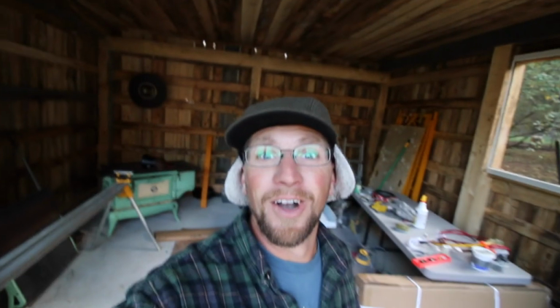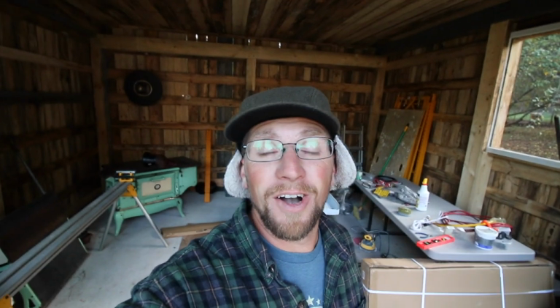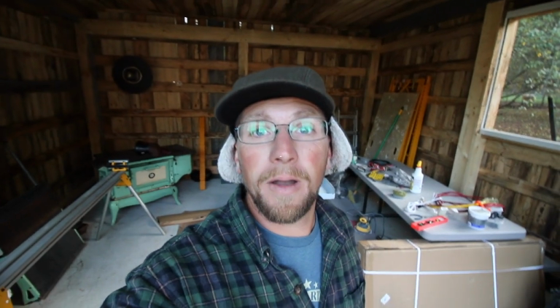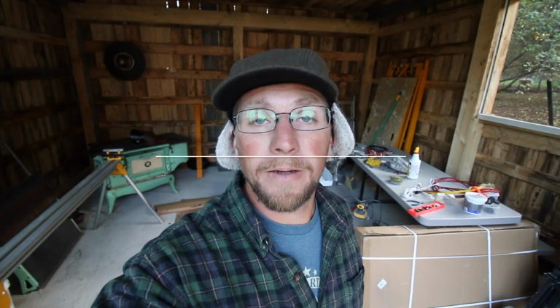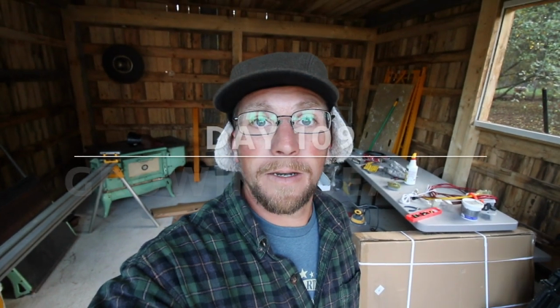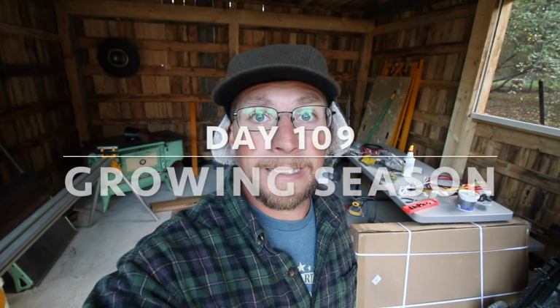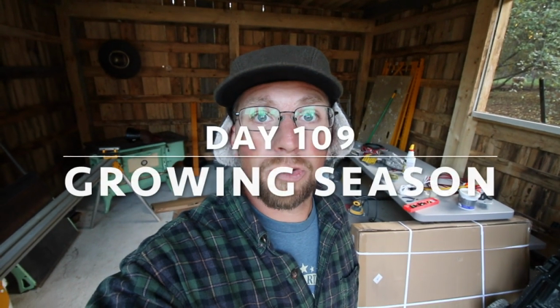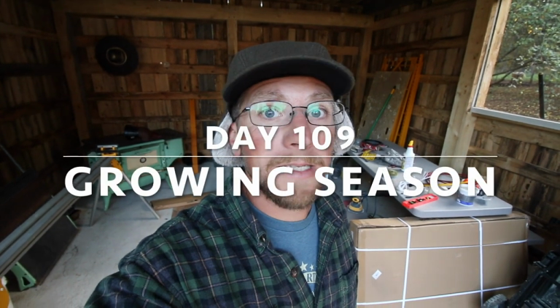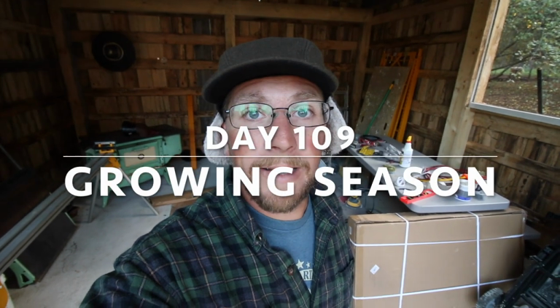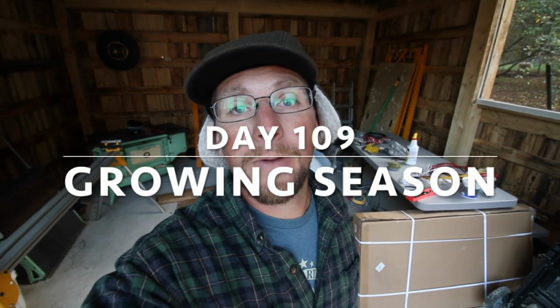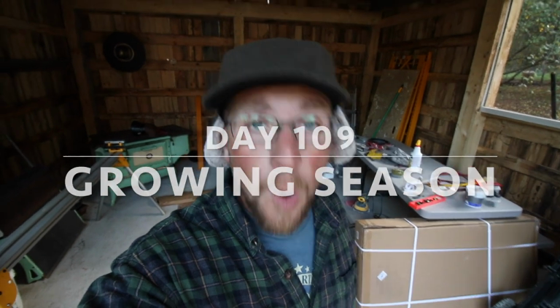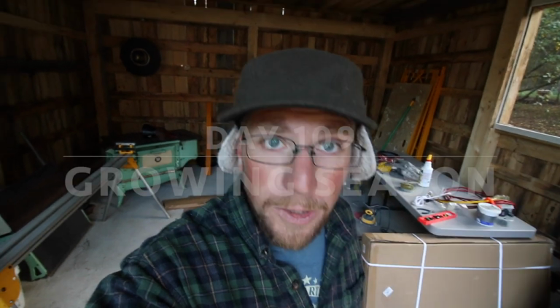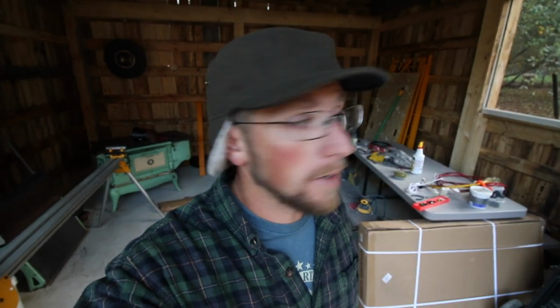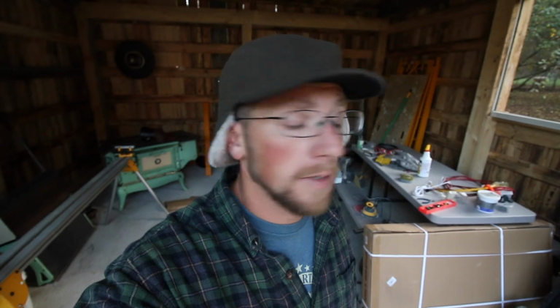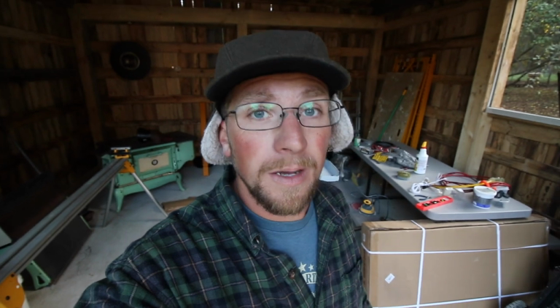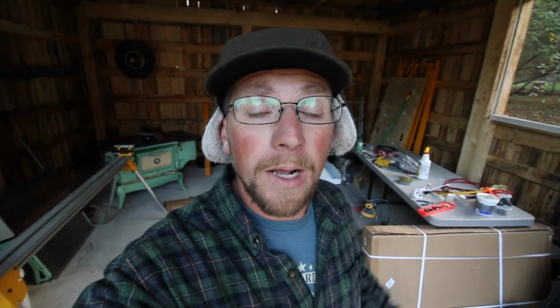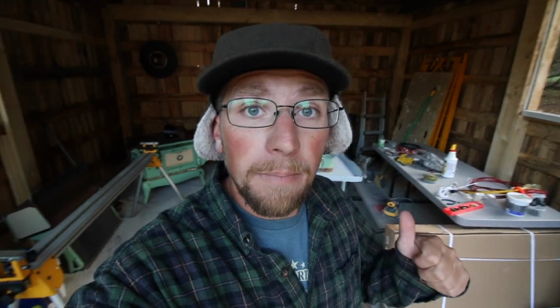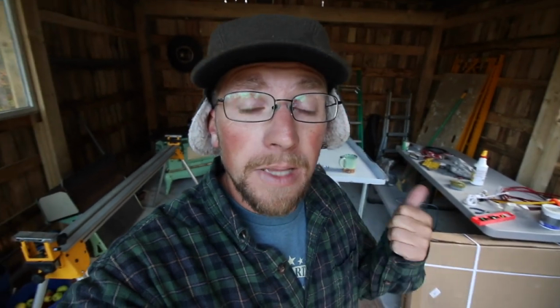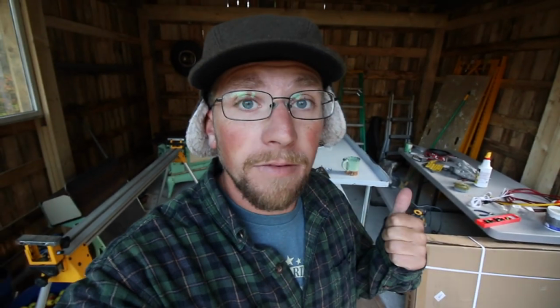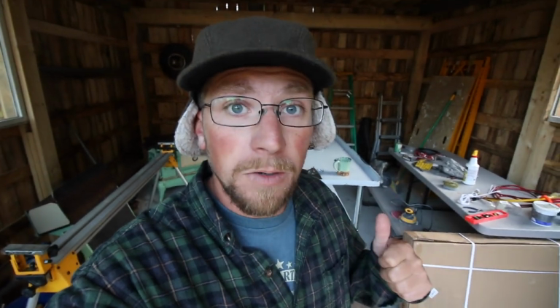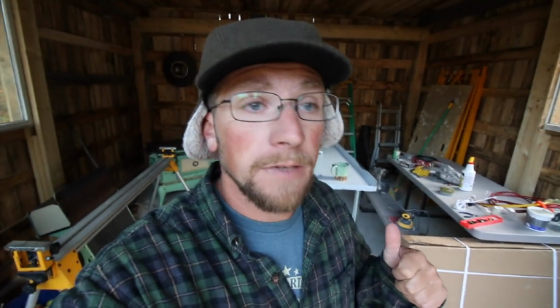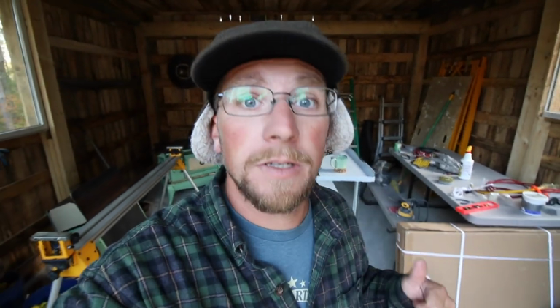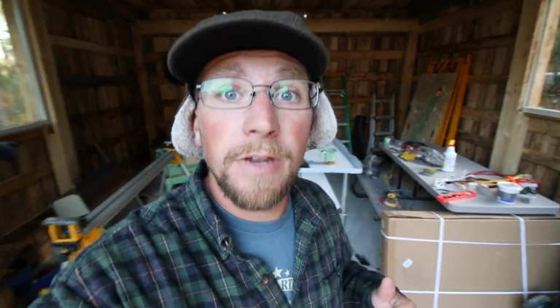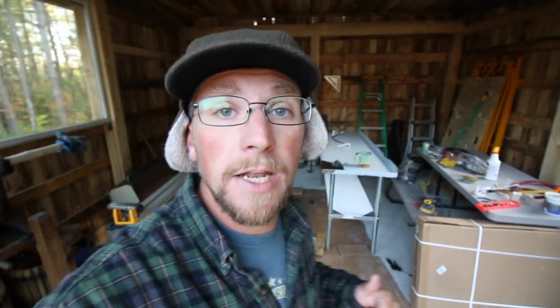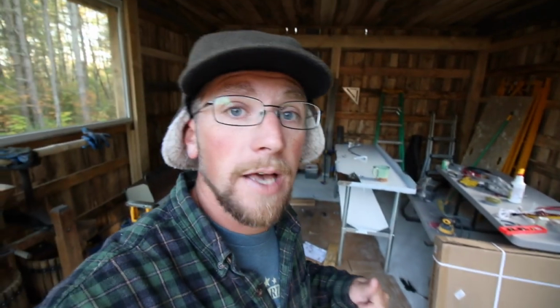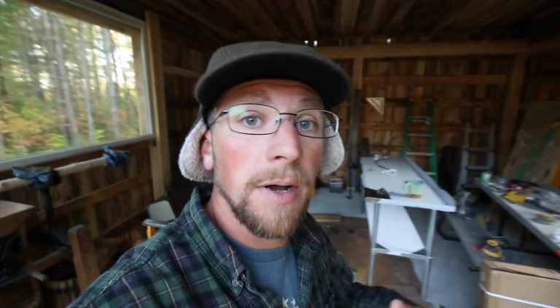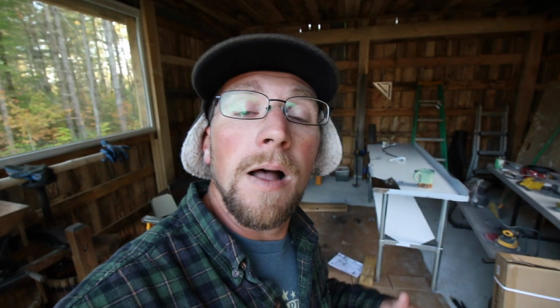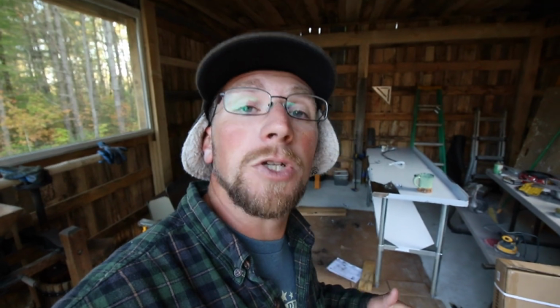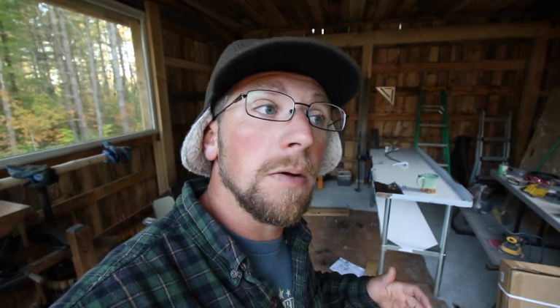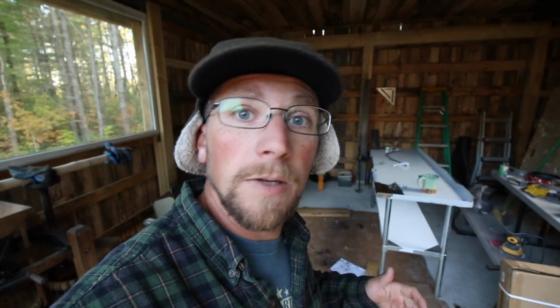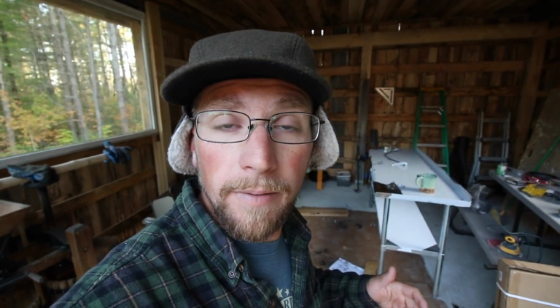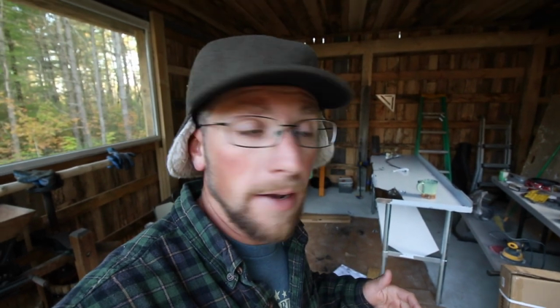Good morning, modernsteaders! It's a crazy day today — we got so much going on. We got to clean up the off-grid outdoor kitchen first and finish getting it set up. Let me show you what's been going on in here.